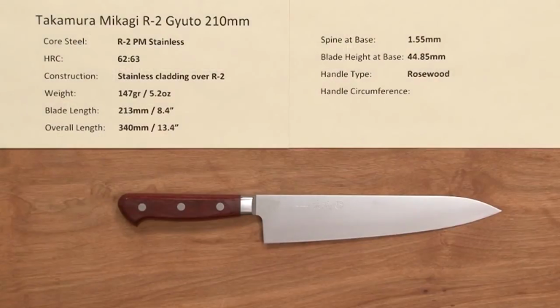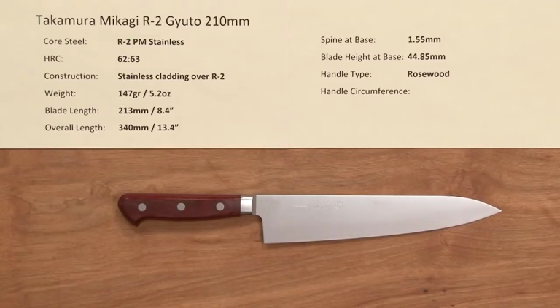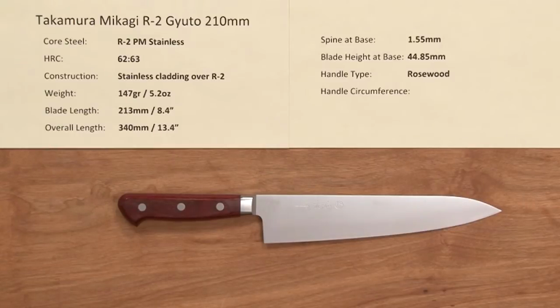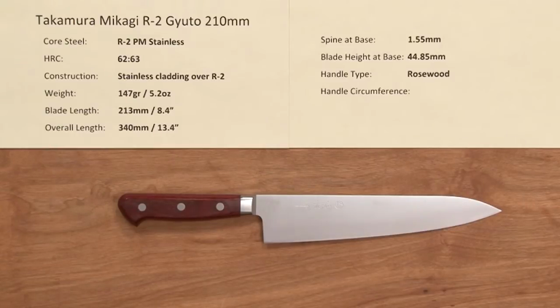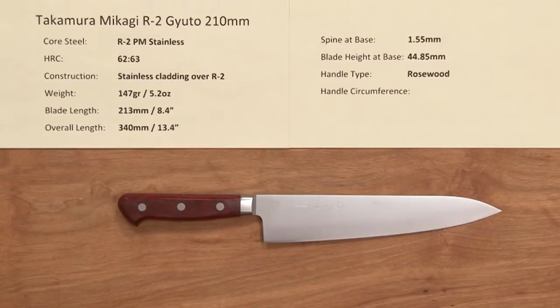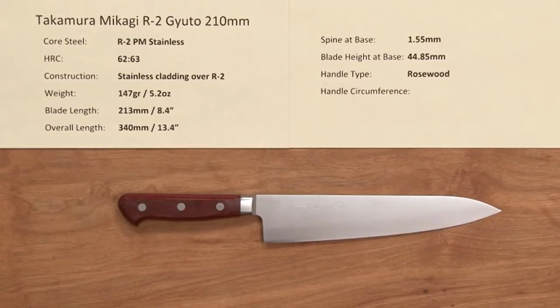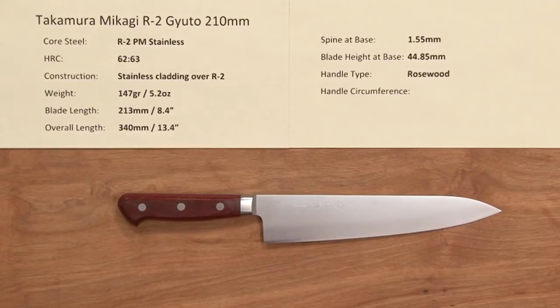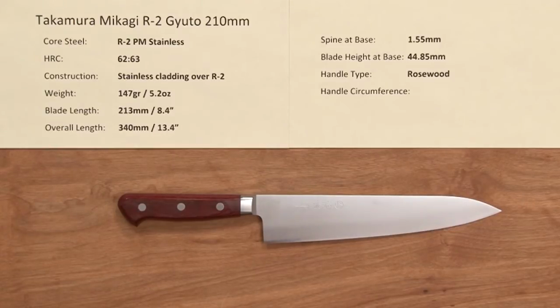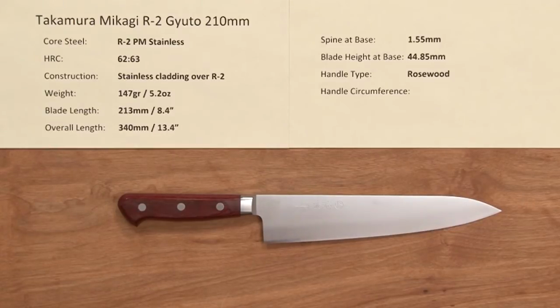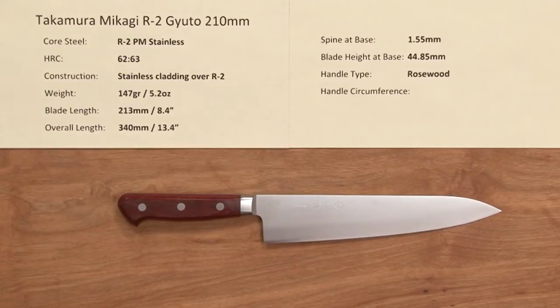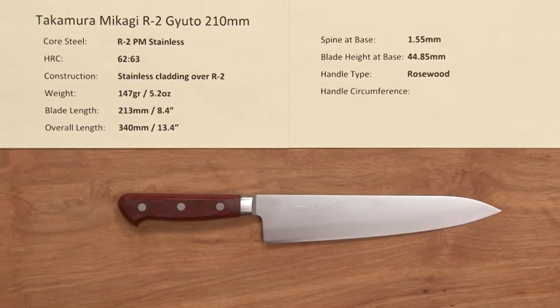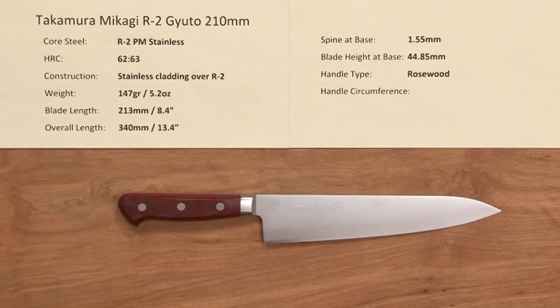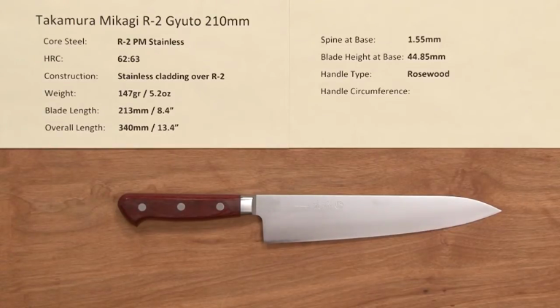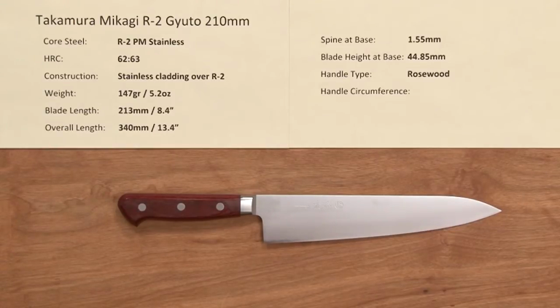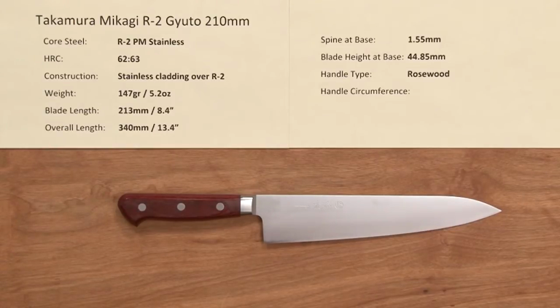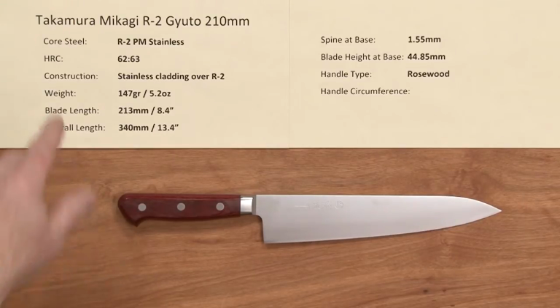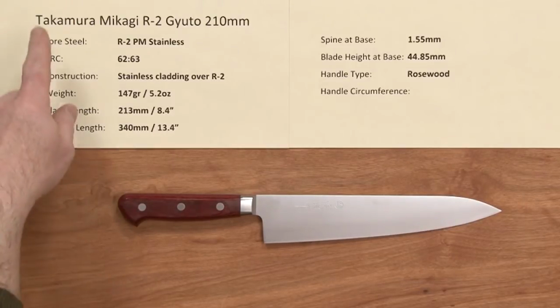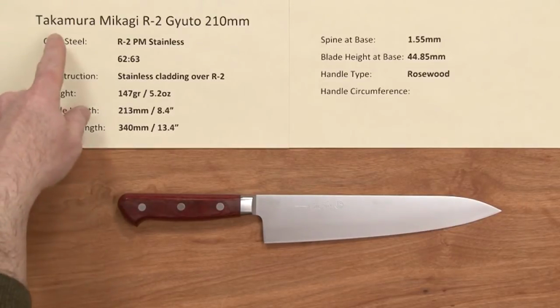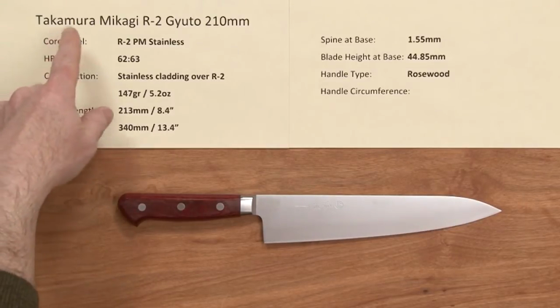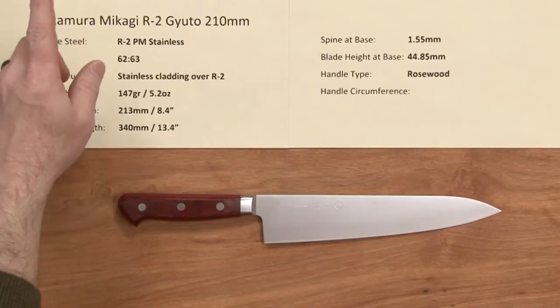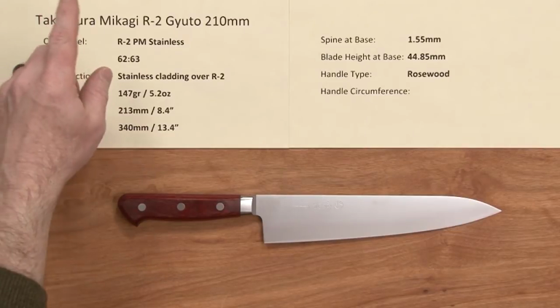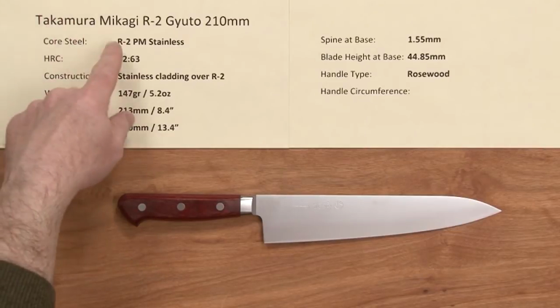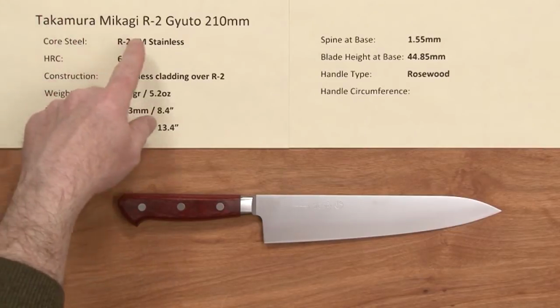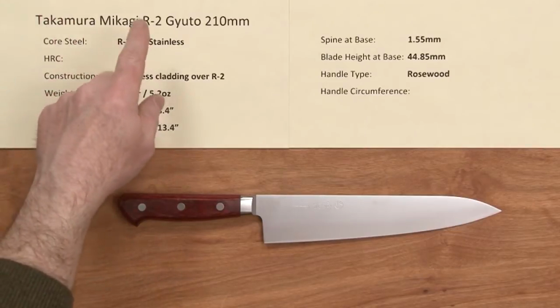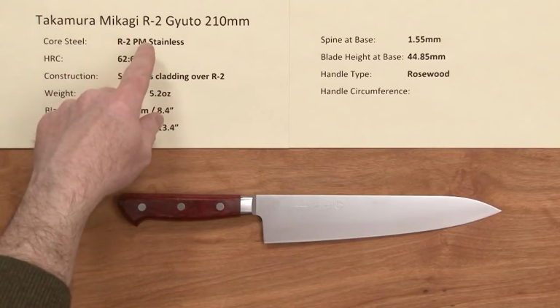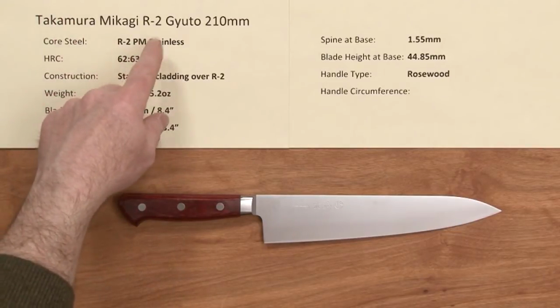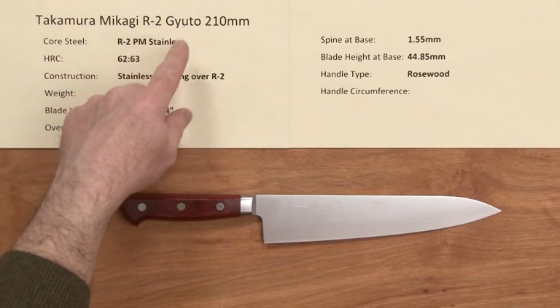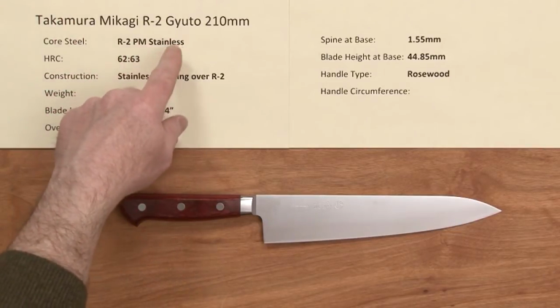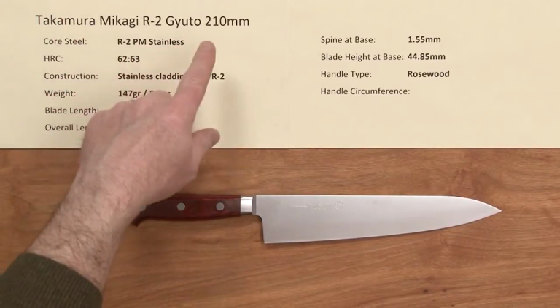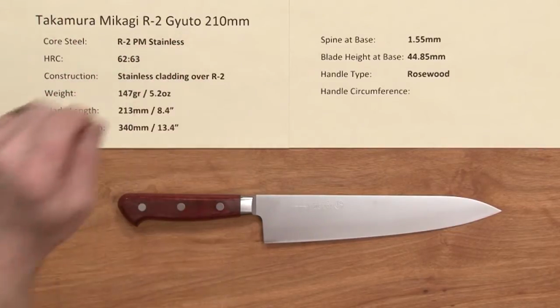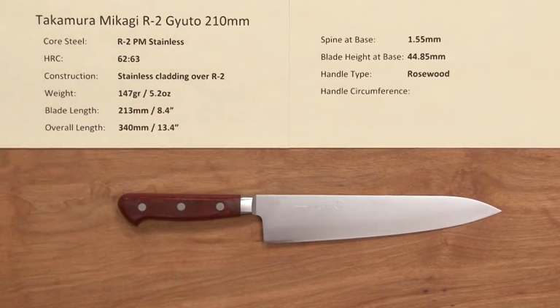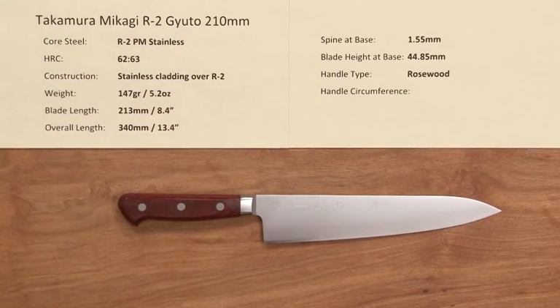Hi, Steve Gamache here with a Chef Knives2Go Quick Look product video, and today we're looking at the Takamira Mikagi R2 Gyoto 210mm knife.